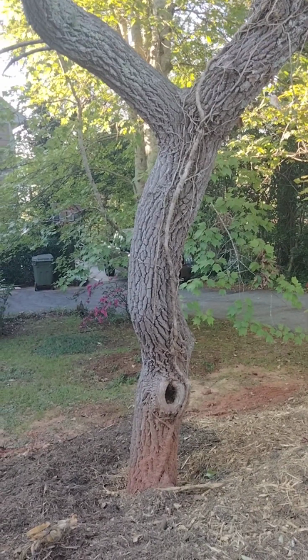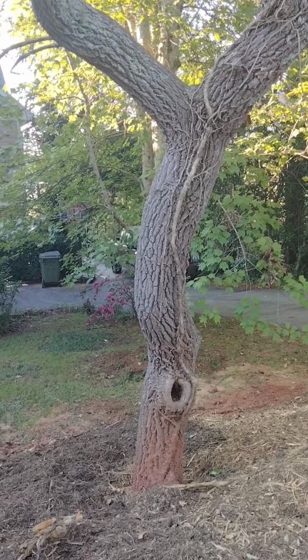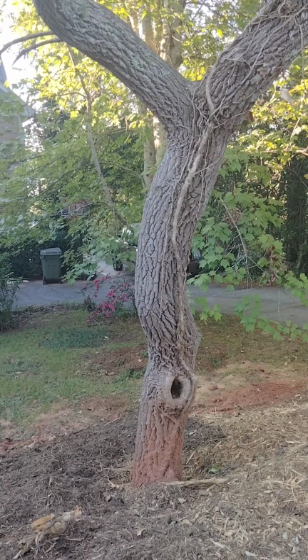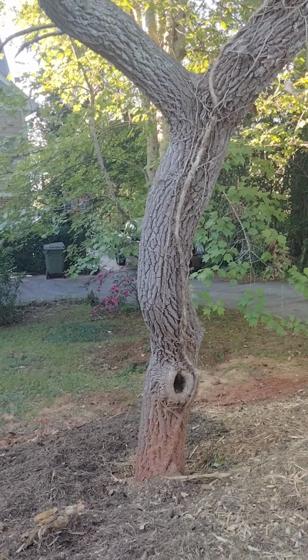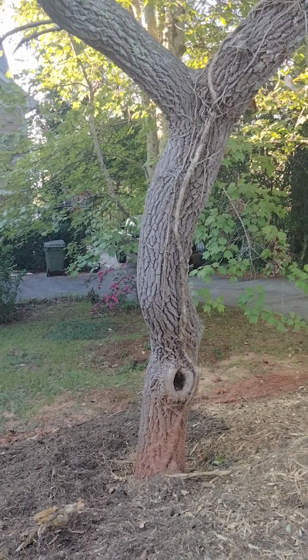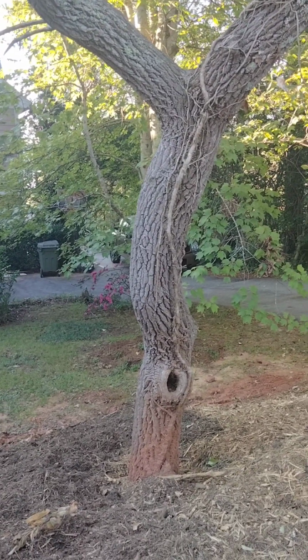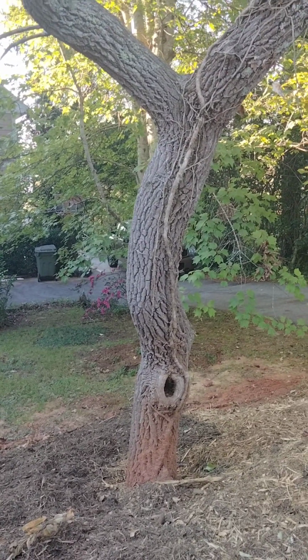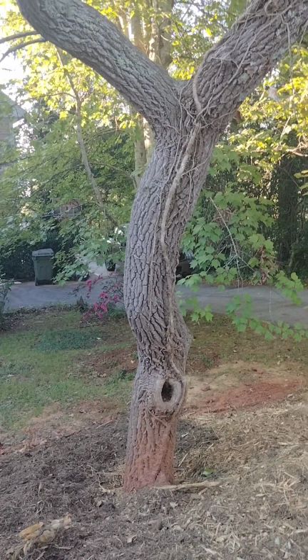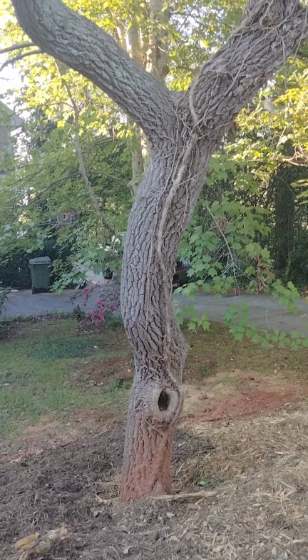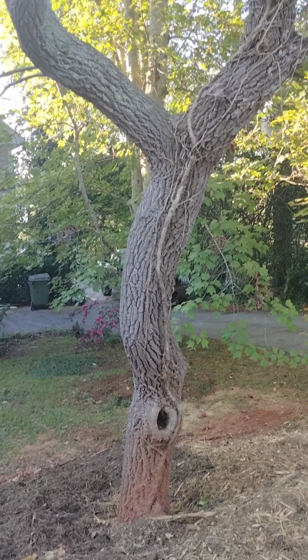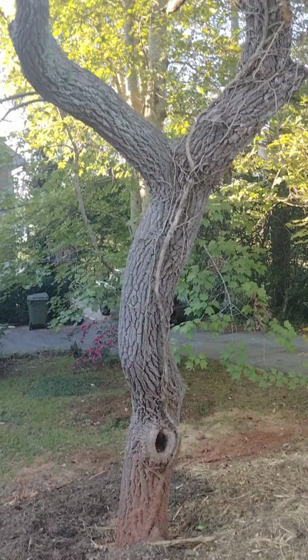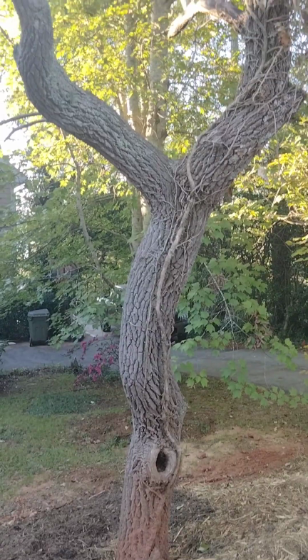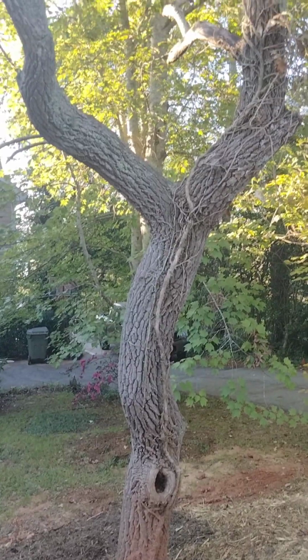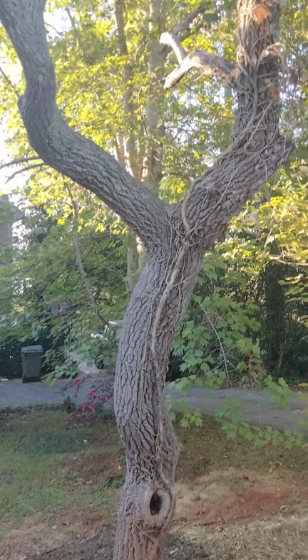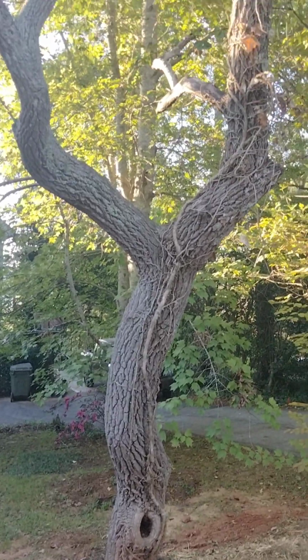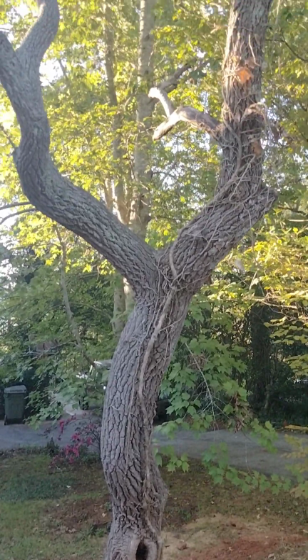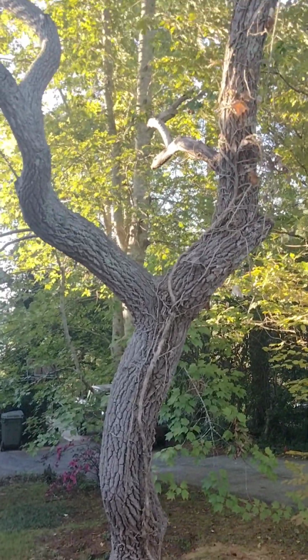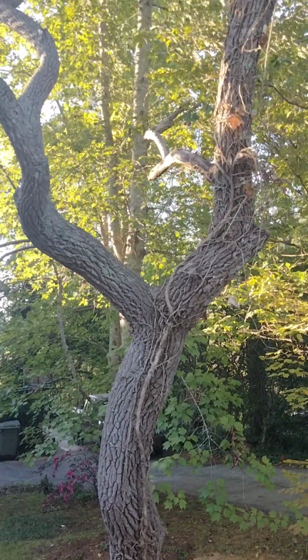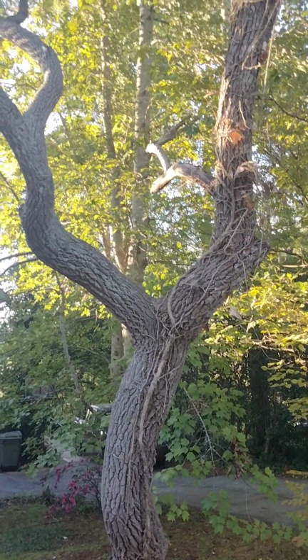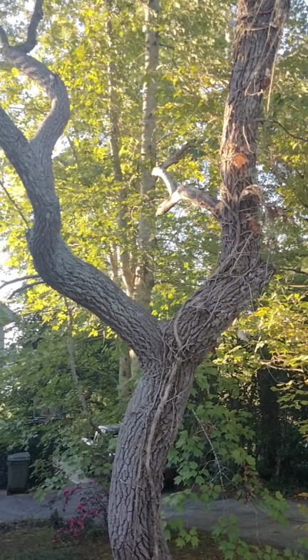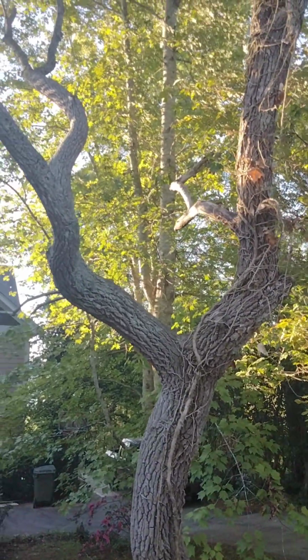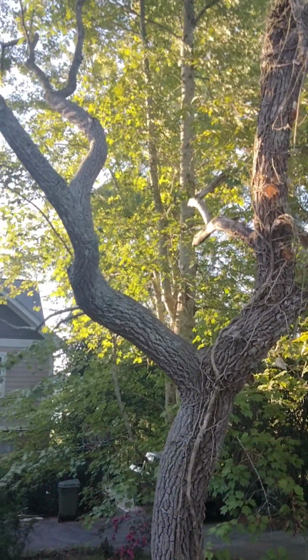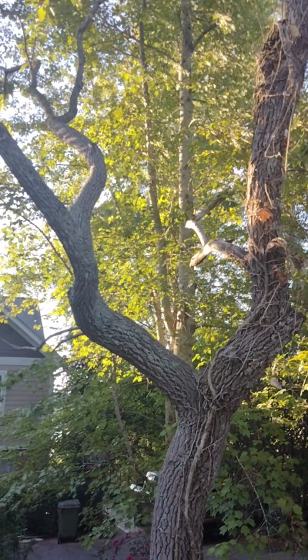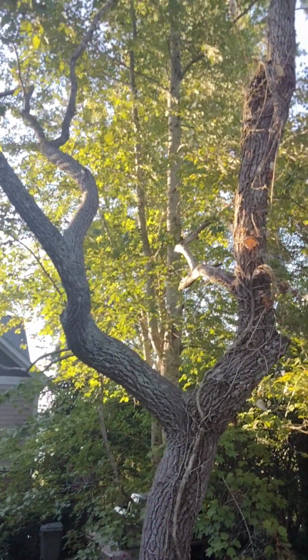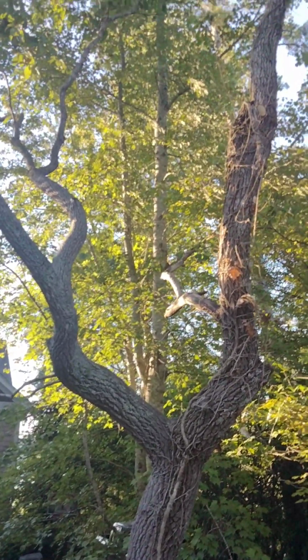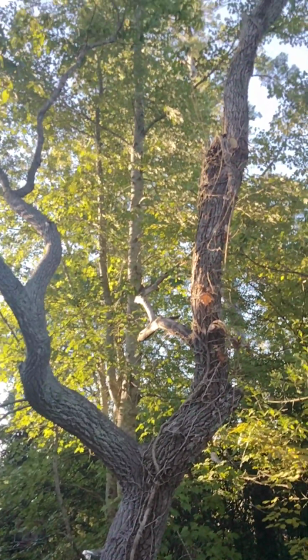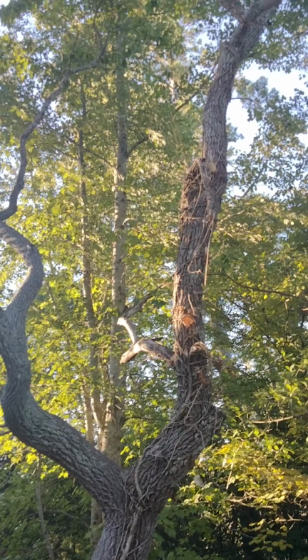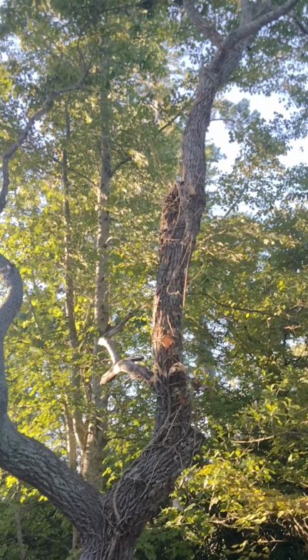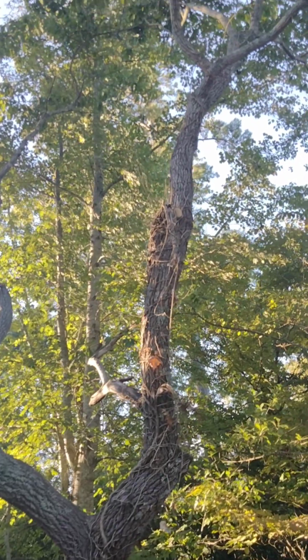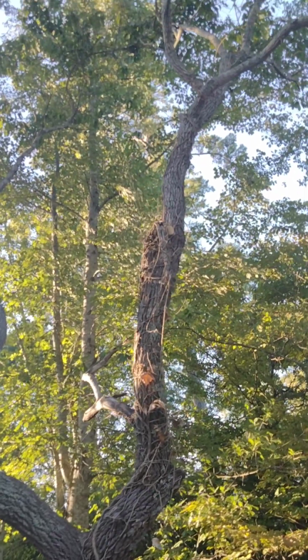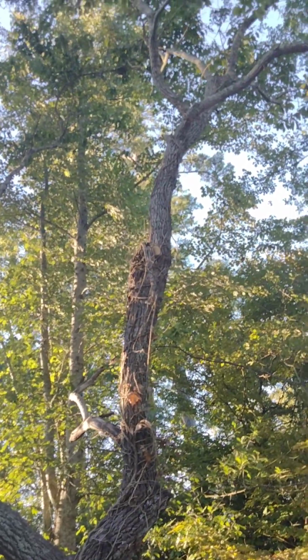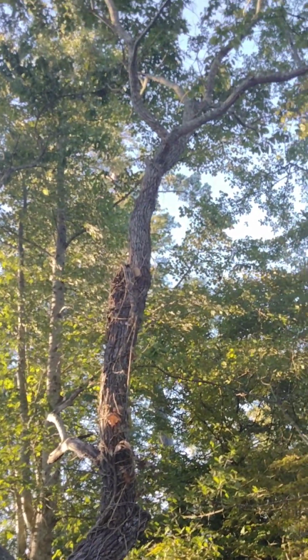Today I'll be talking about sourwood. Sourwood is scientifically known as Oxydendrum arboreum. It's from the family Ericaceae.